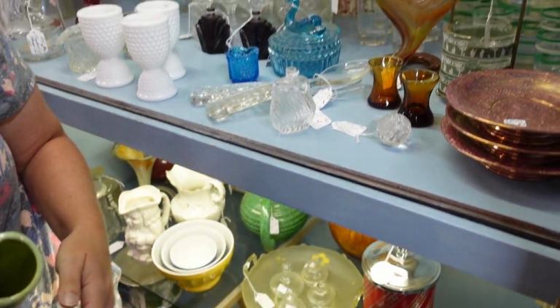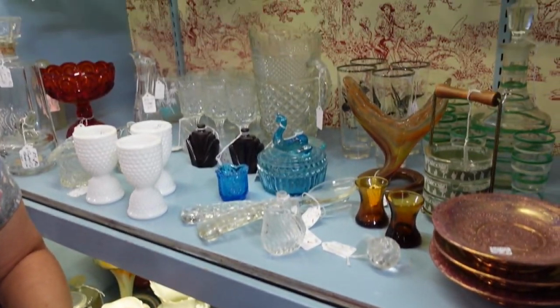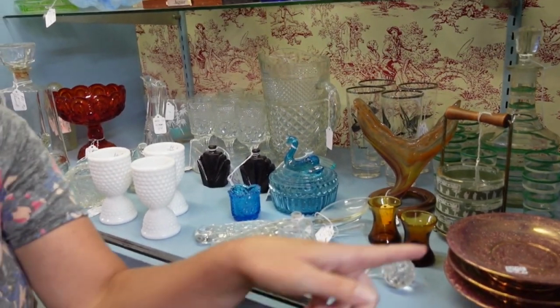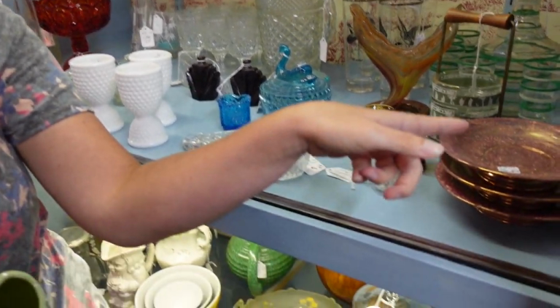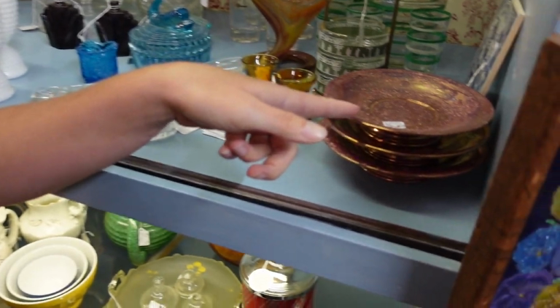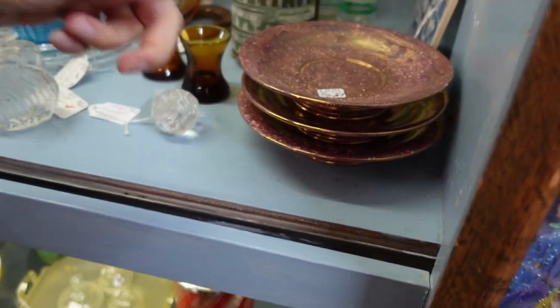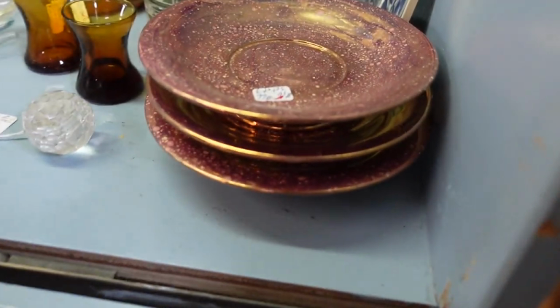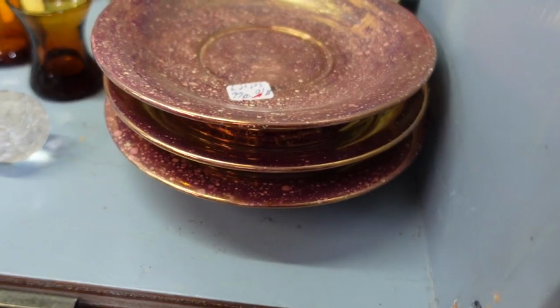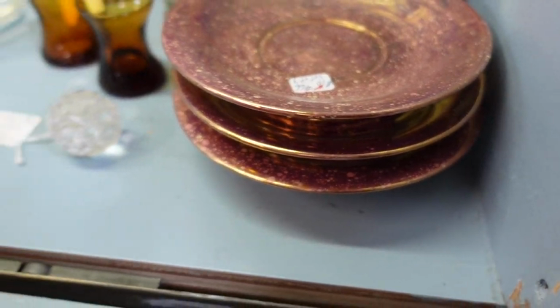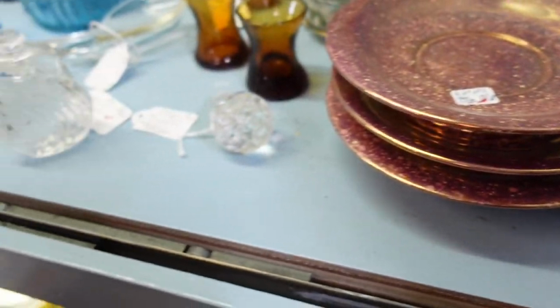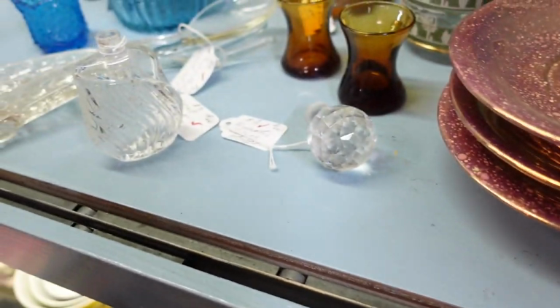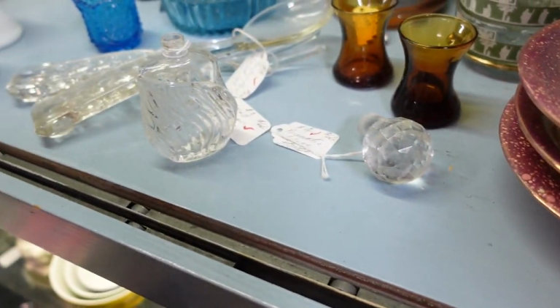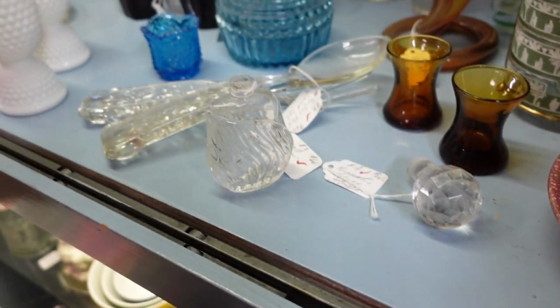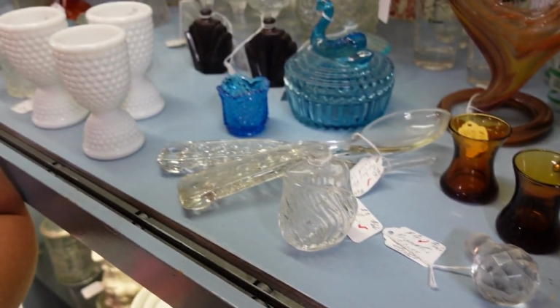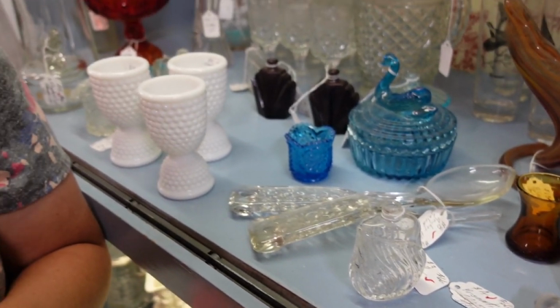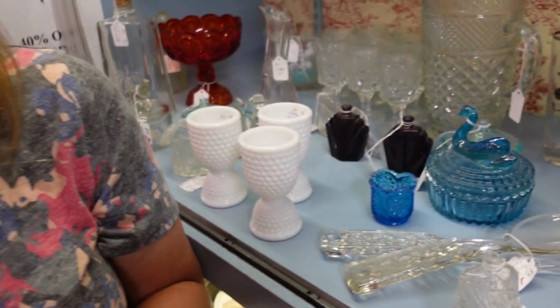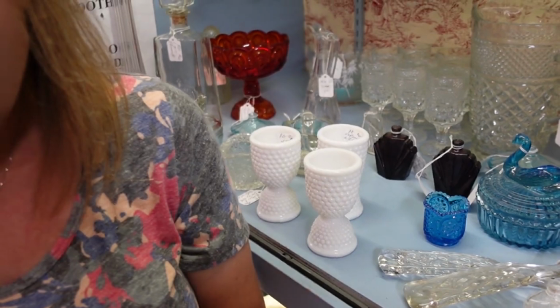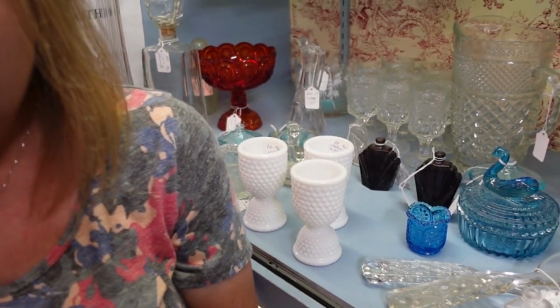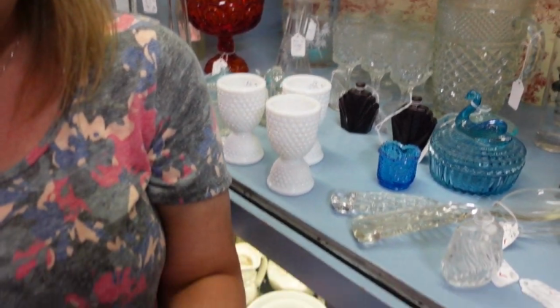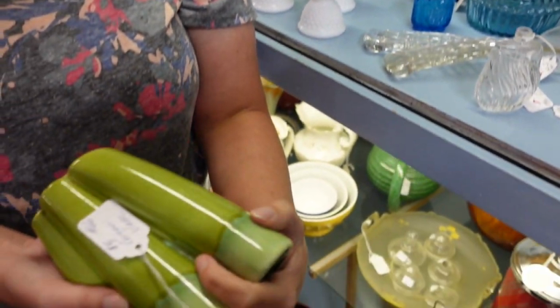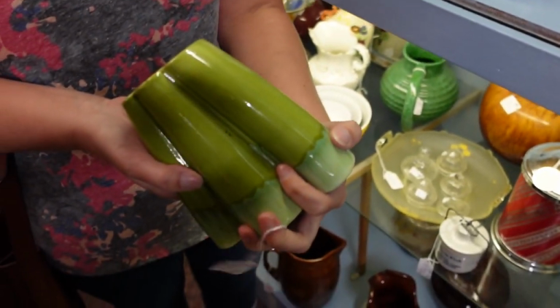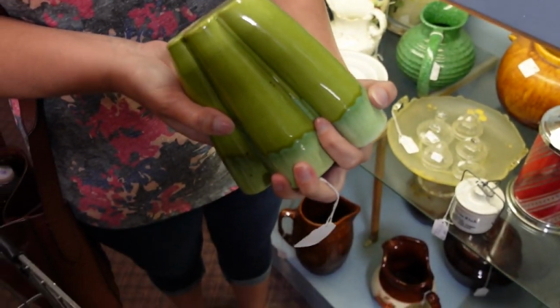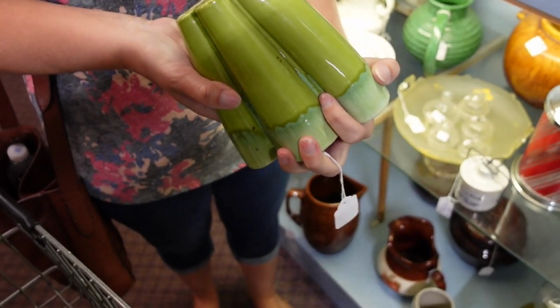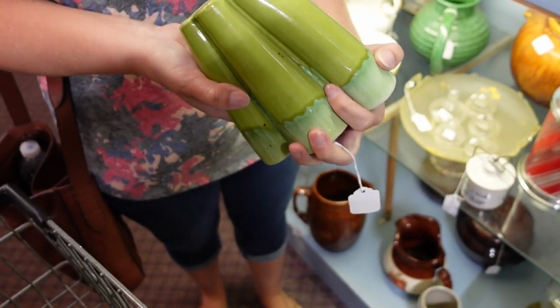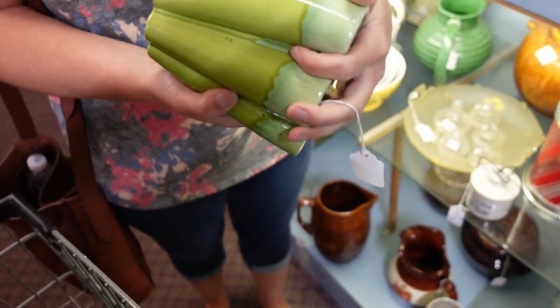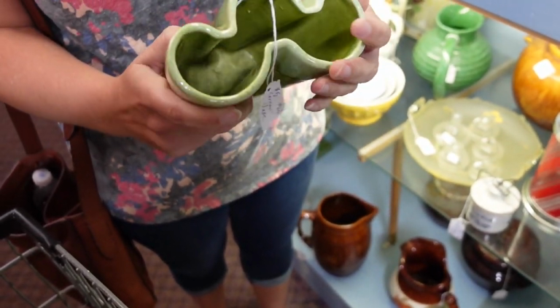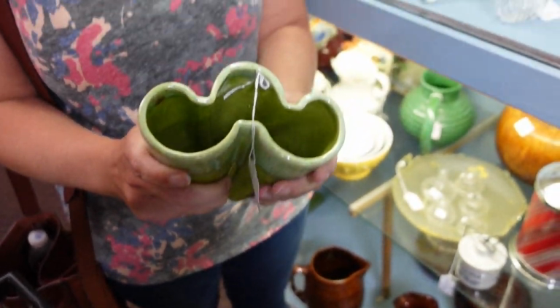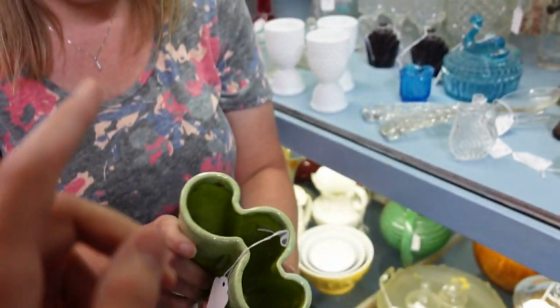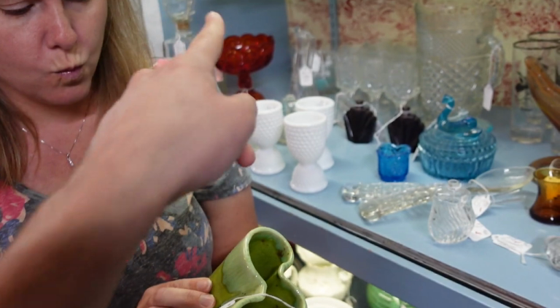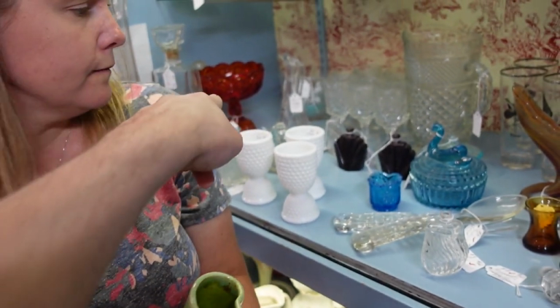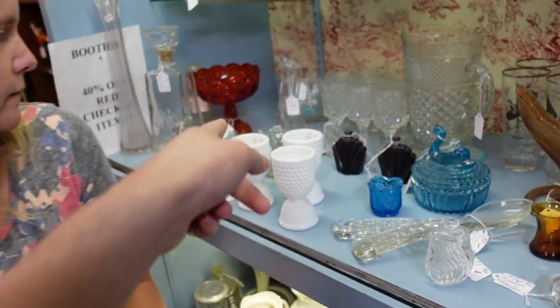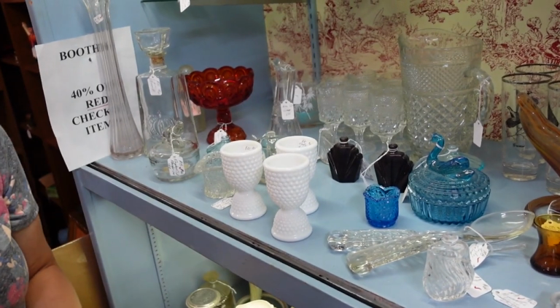I don't see any check on some of these. What do you think of this for $5? What do you think of that Amberina for $10?